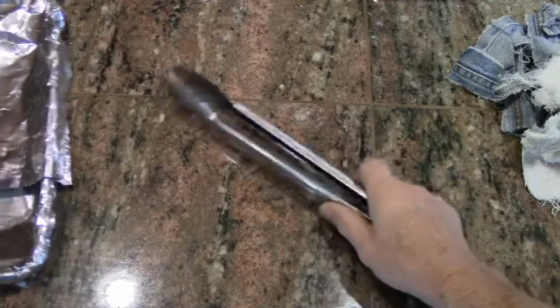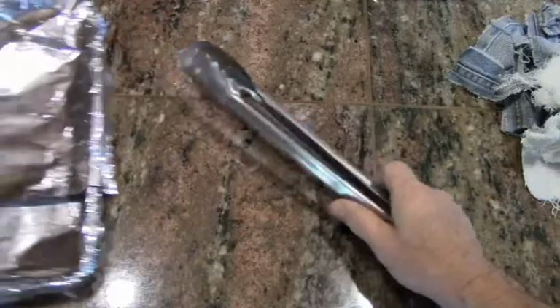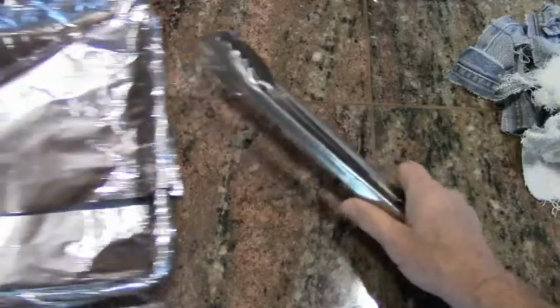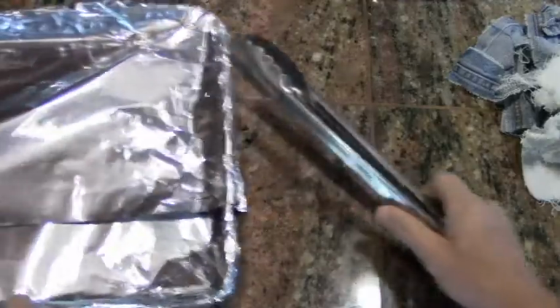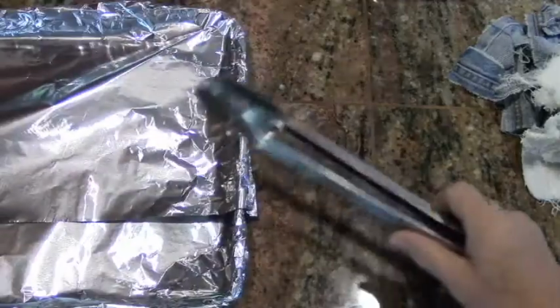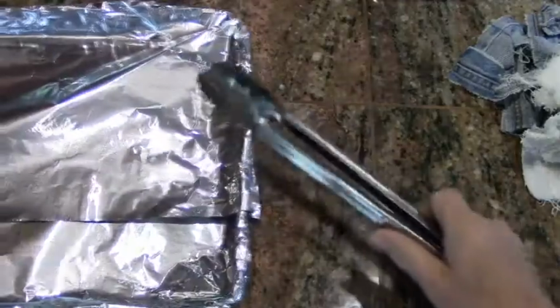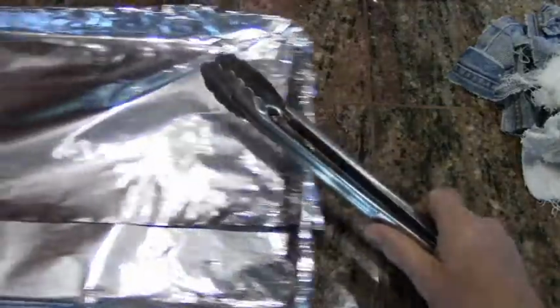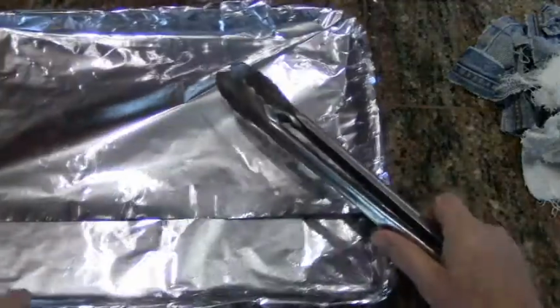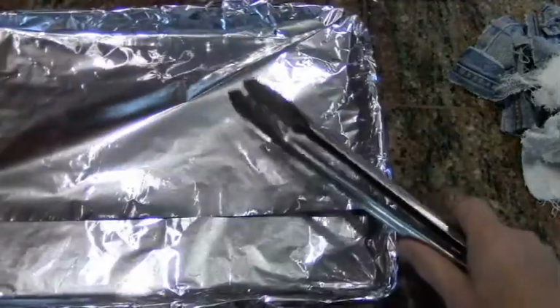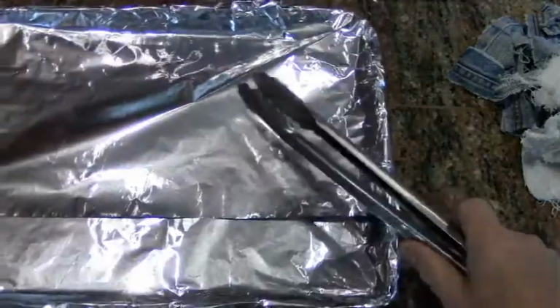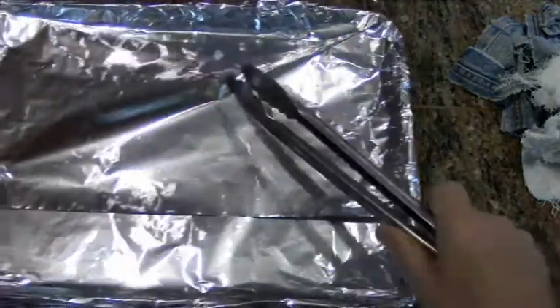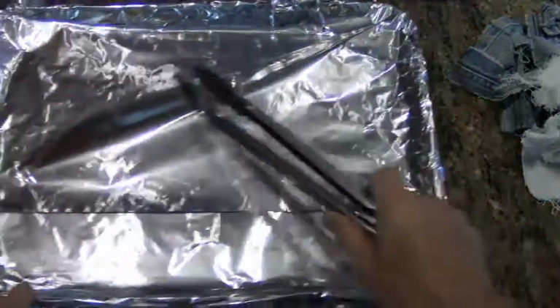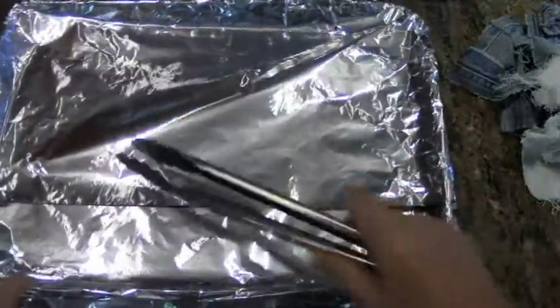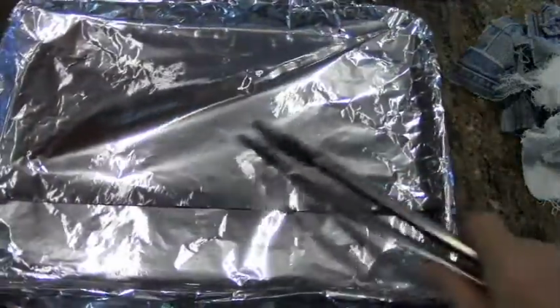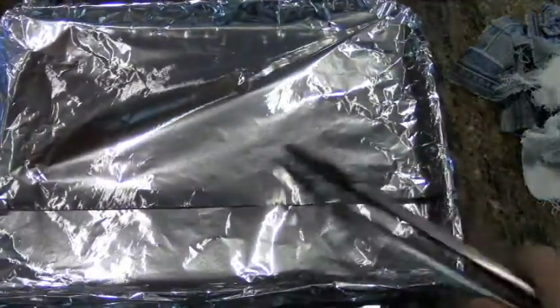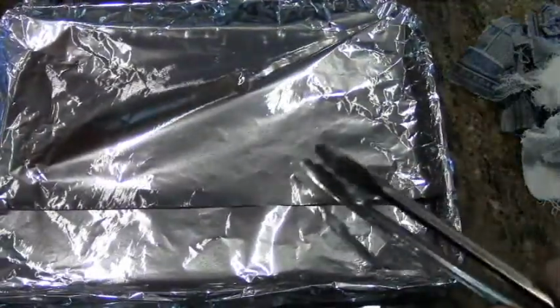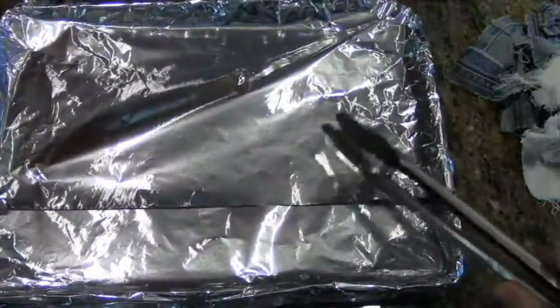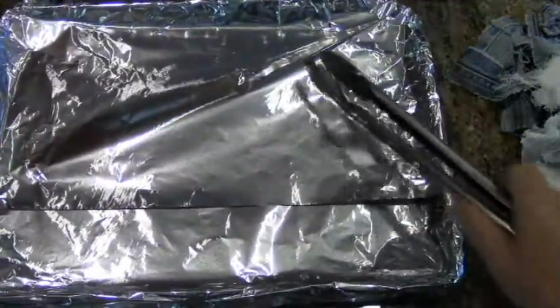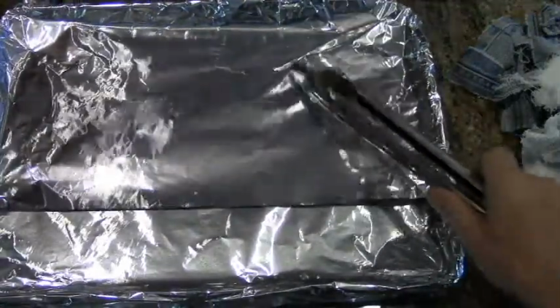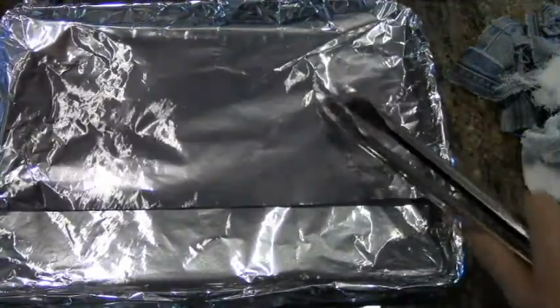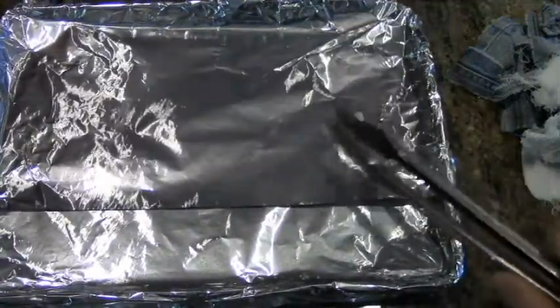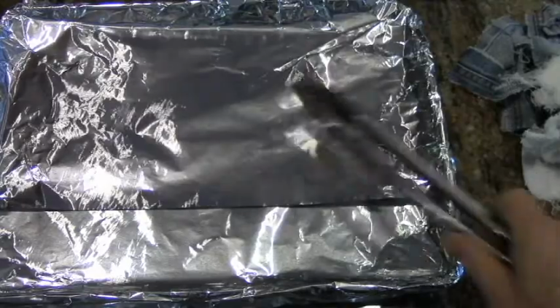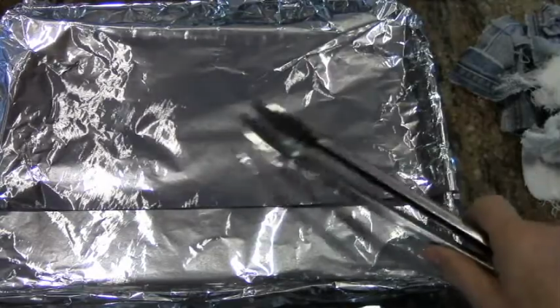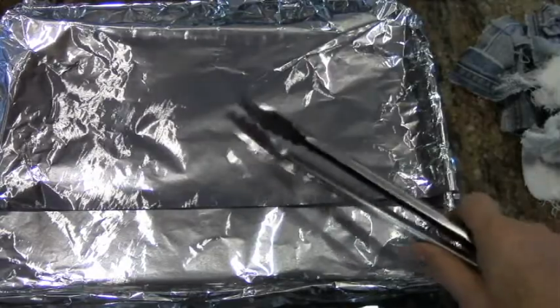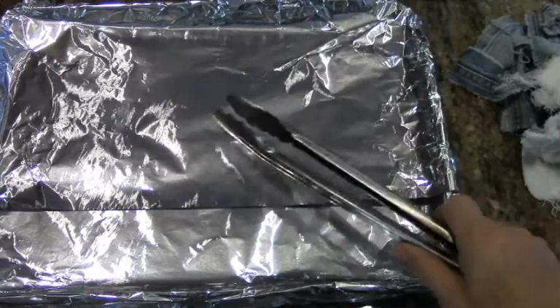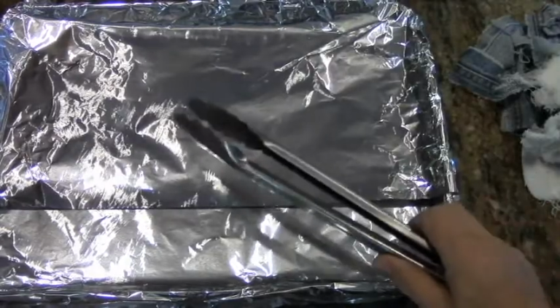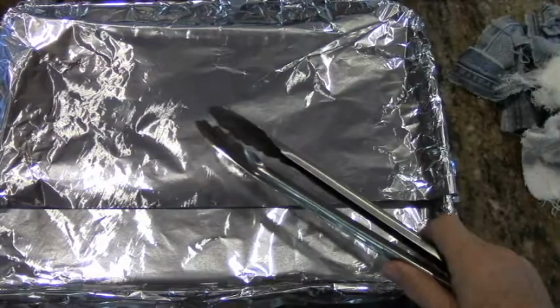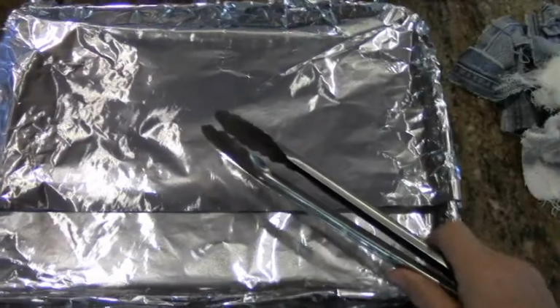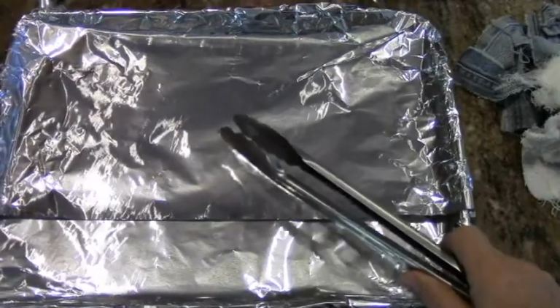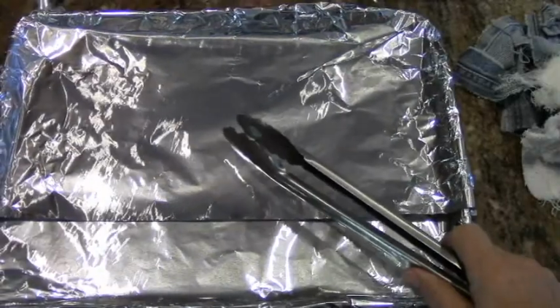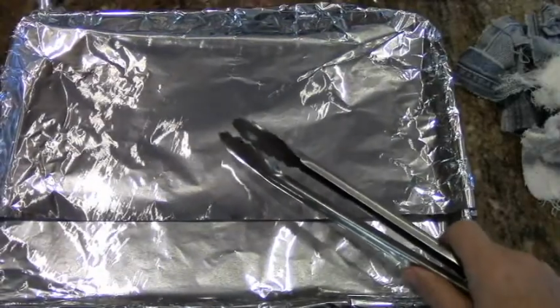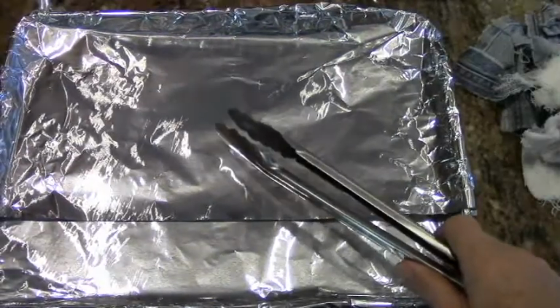You'll need a set of tongs to handle the hot cloth. Then we're going to take a regular cookie sheet and cover it with aluminum foil — this is where we'll put the hot fire starter to cool off.